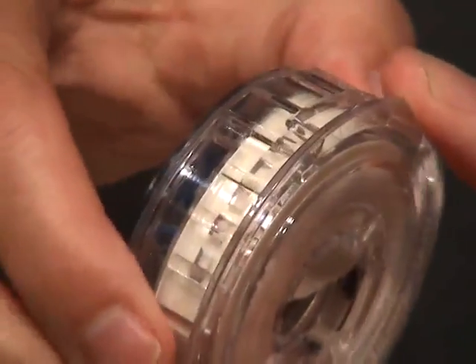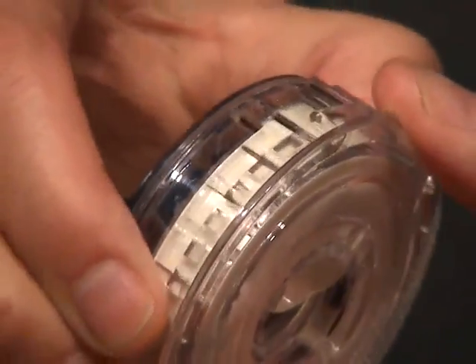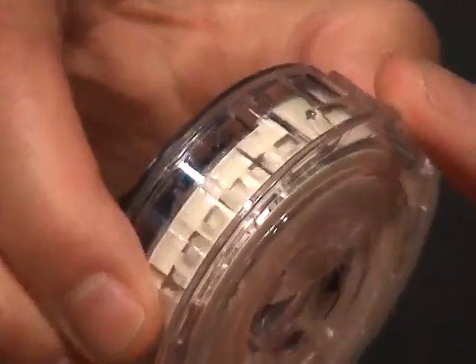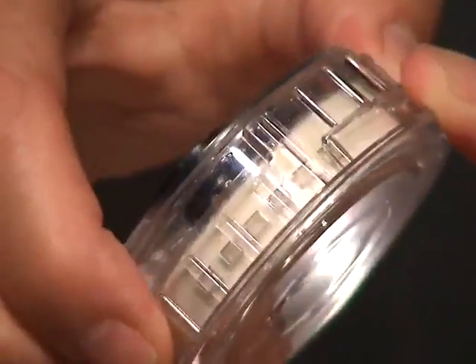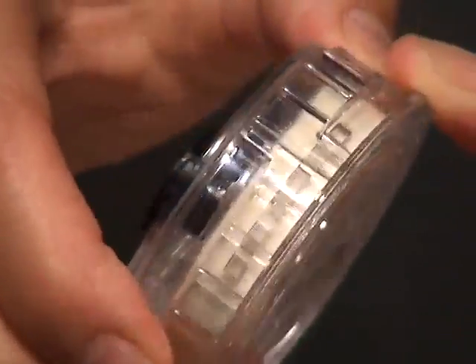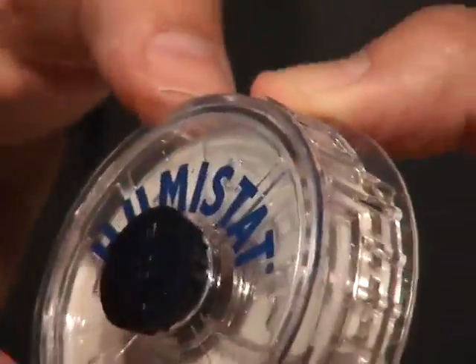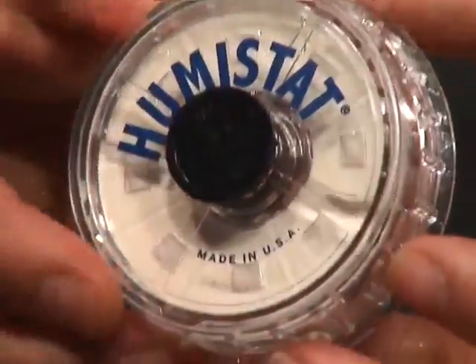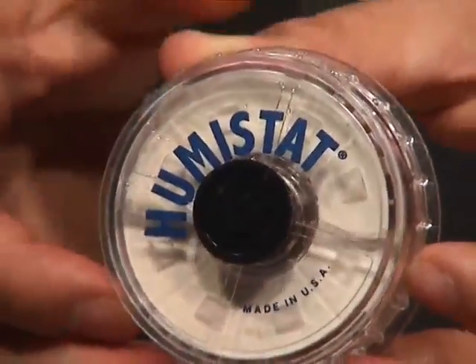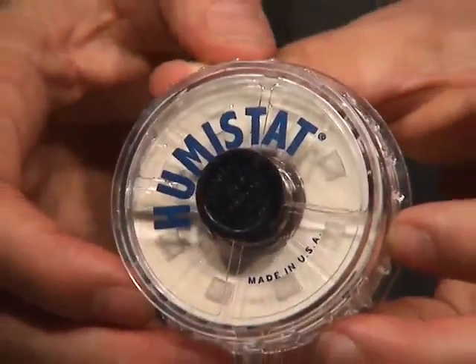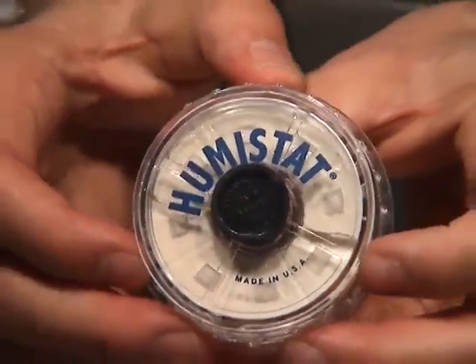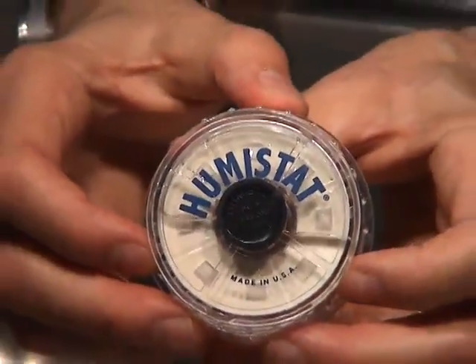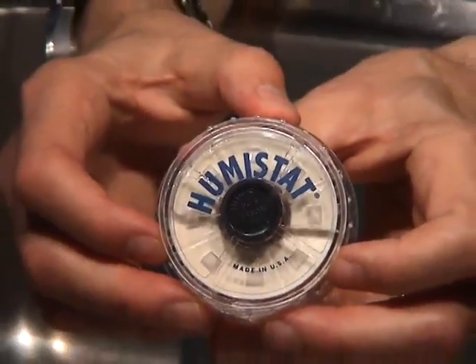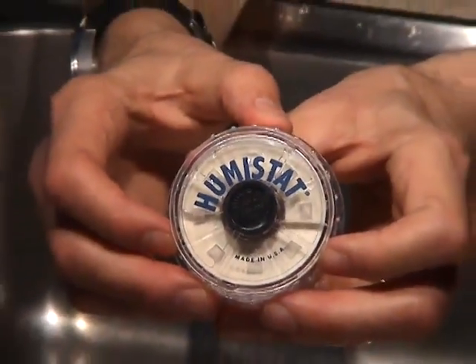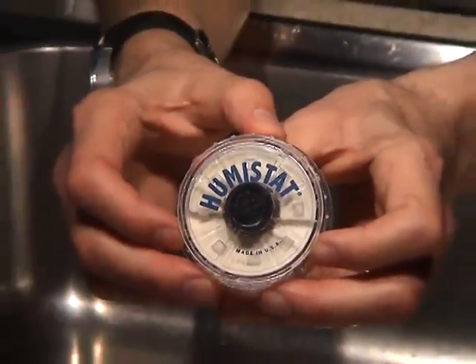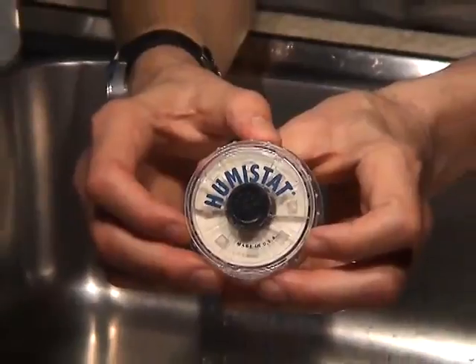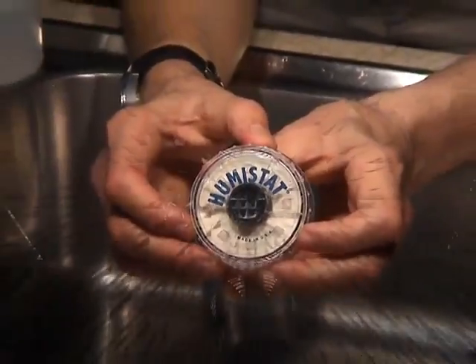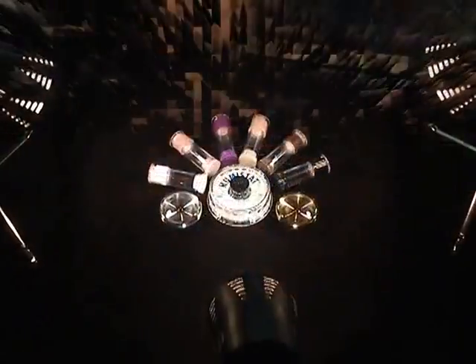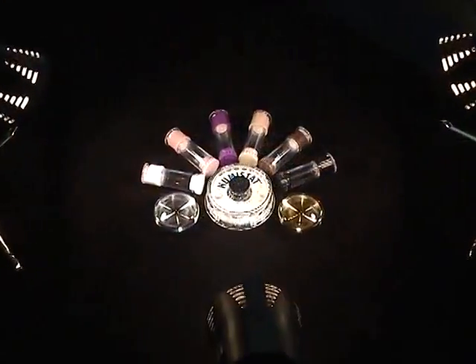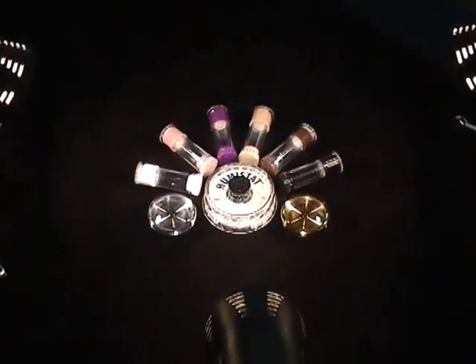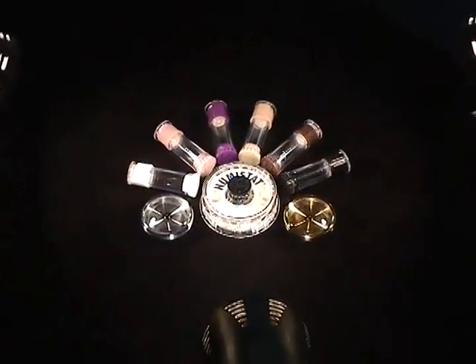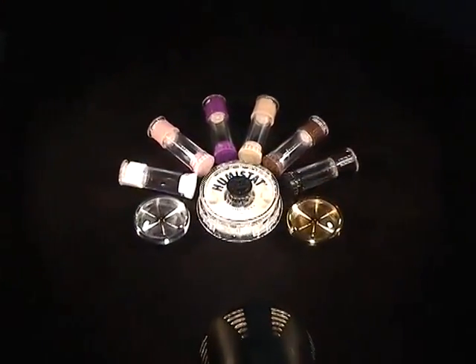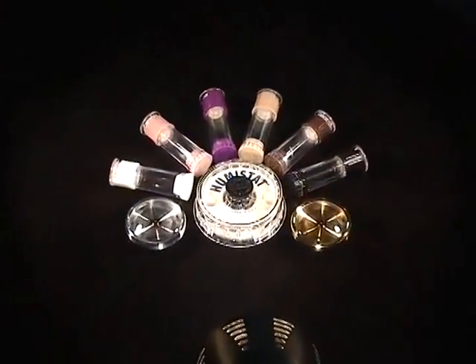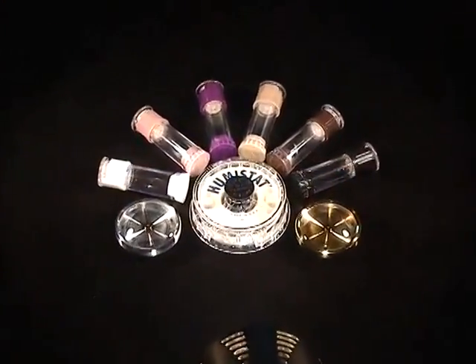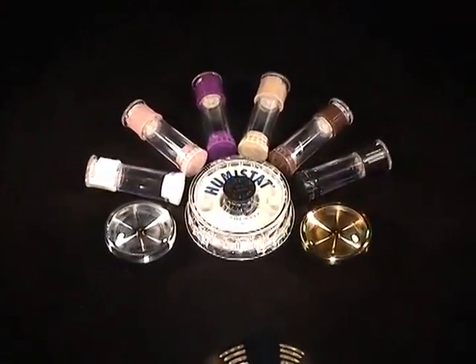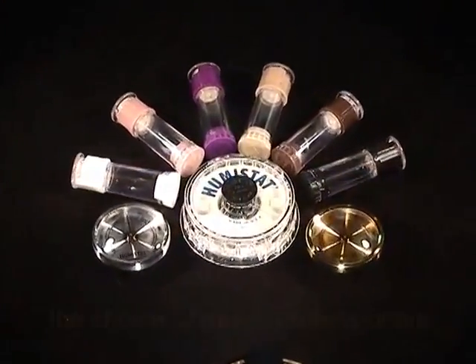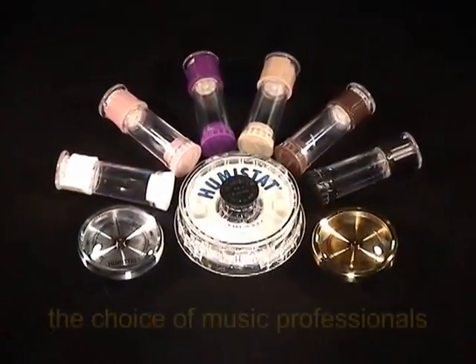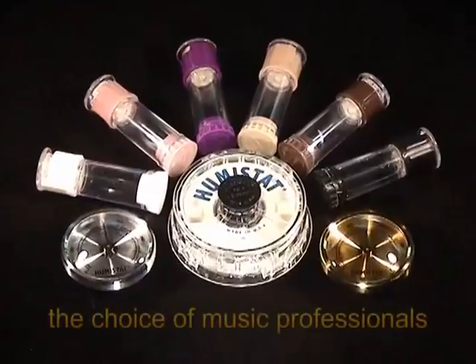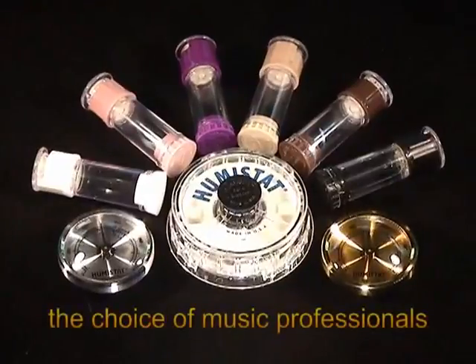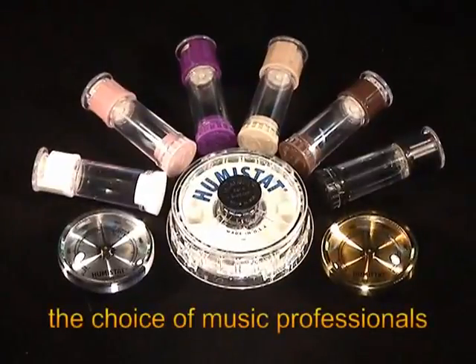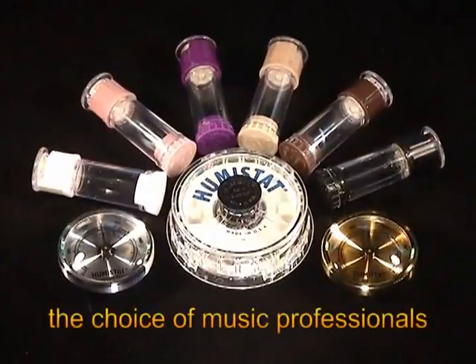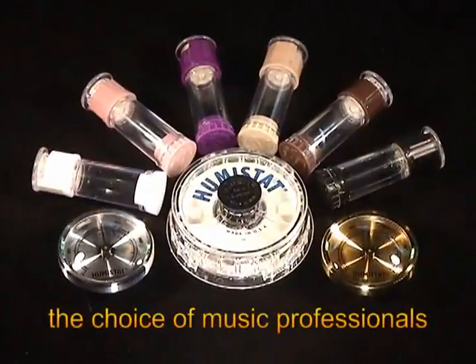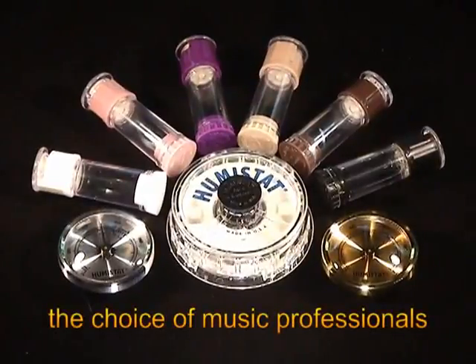You can use one of our hydrometers to measure the humidity and then adjust the number of openings accordingly. That's it. I hope this has been helpful. Please check out our other videos. Thanks.